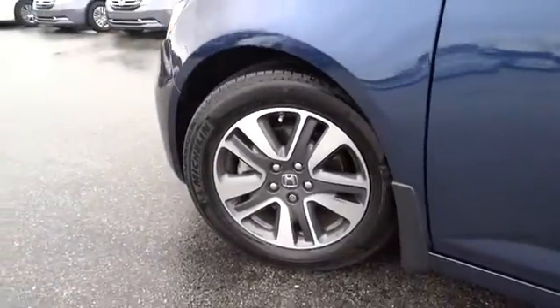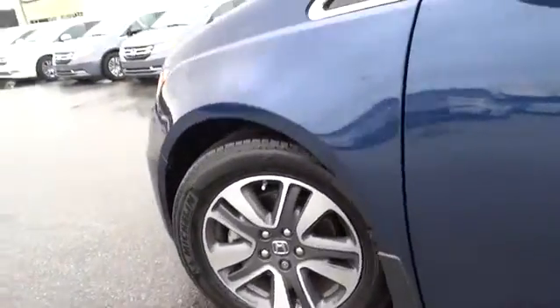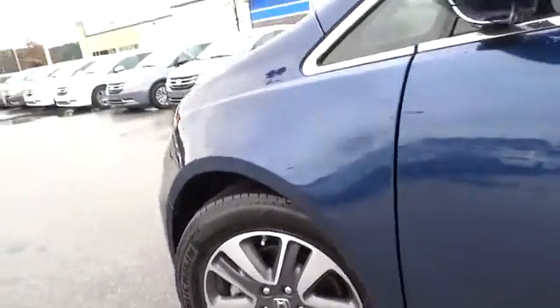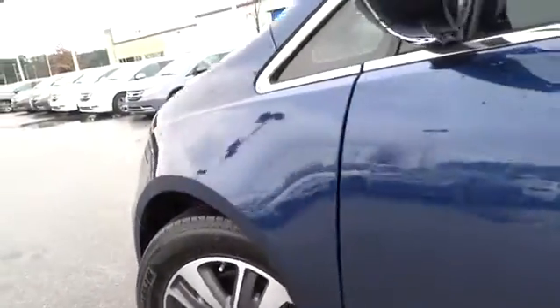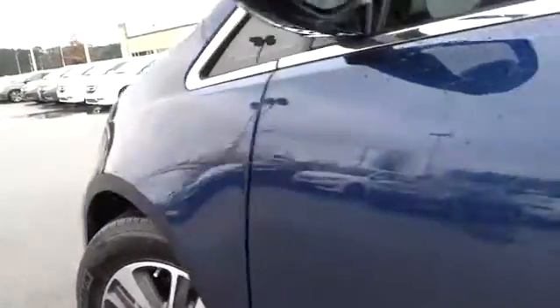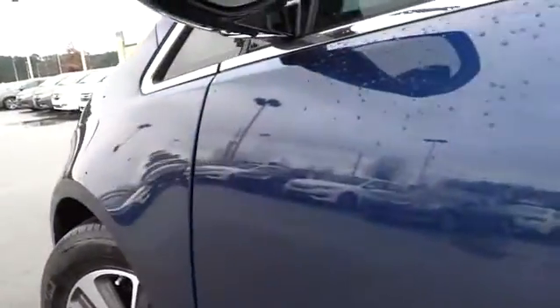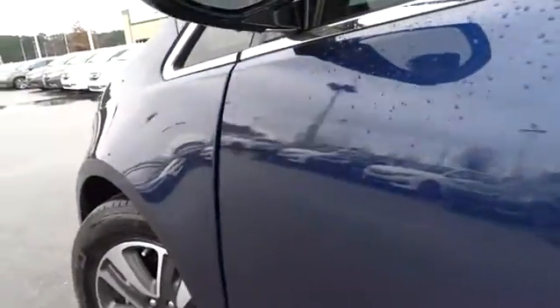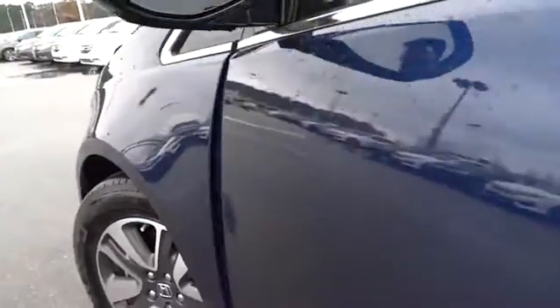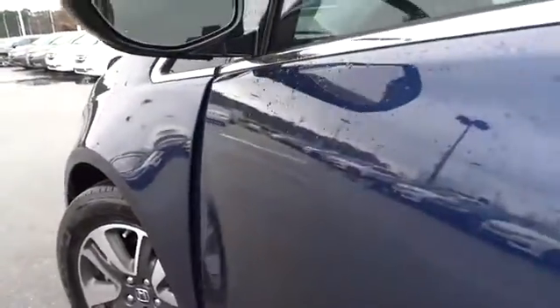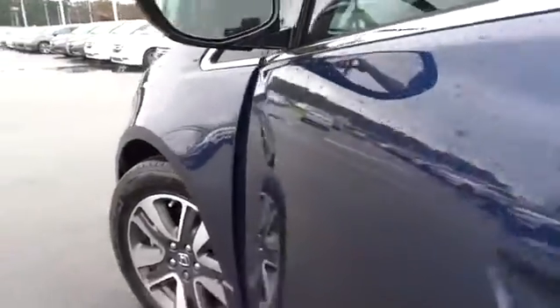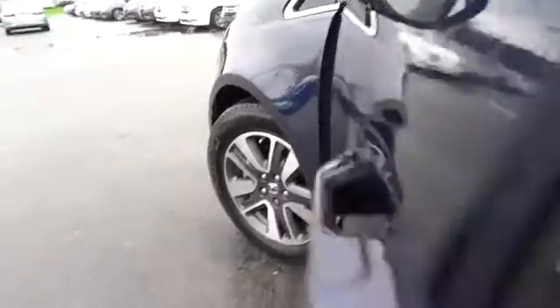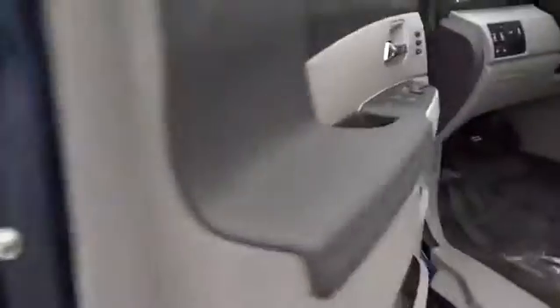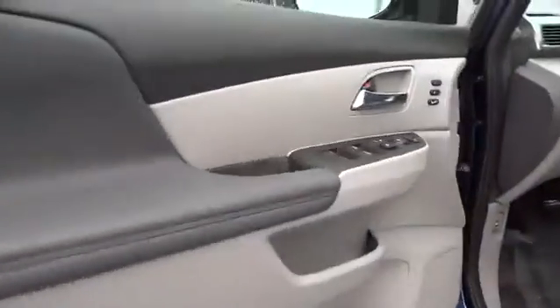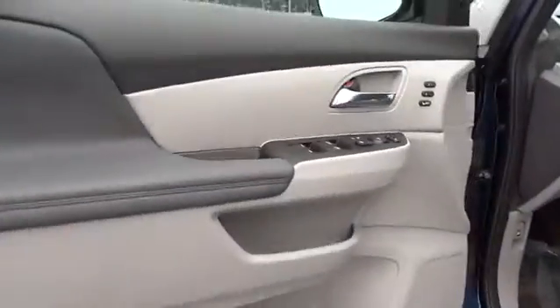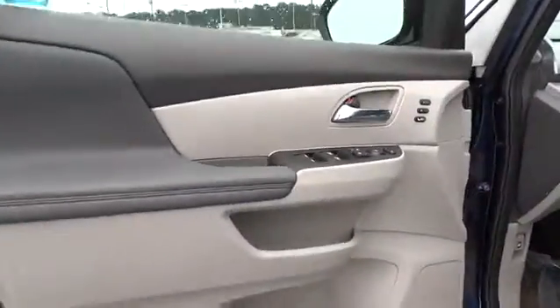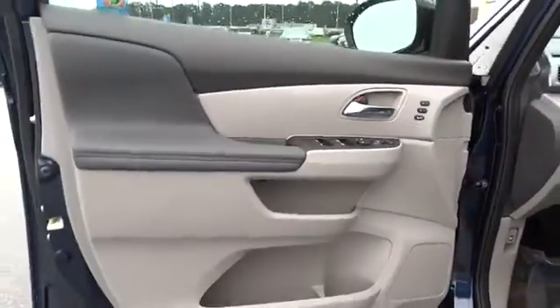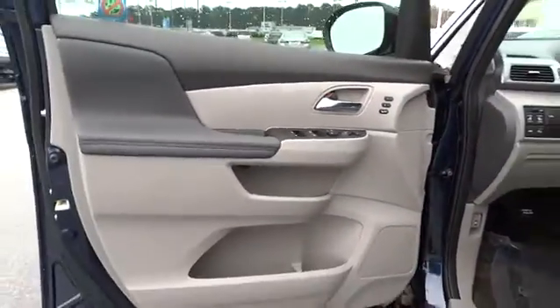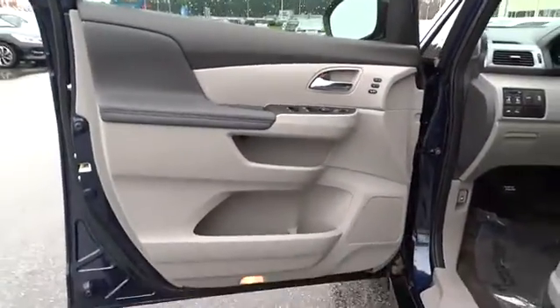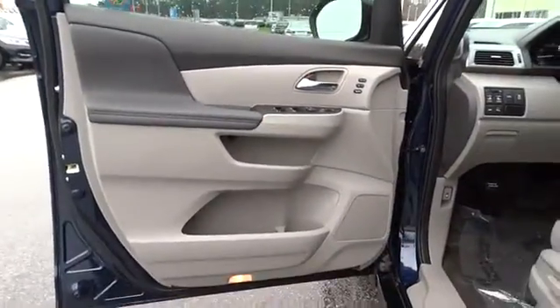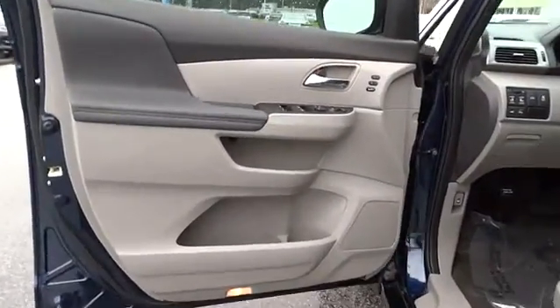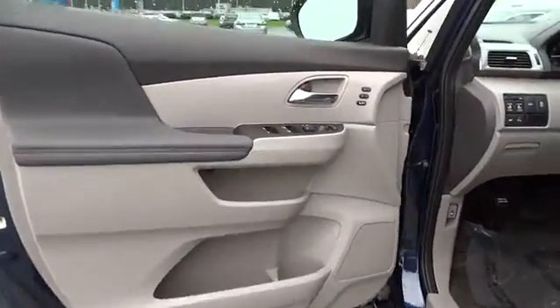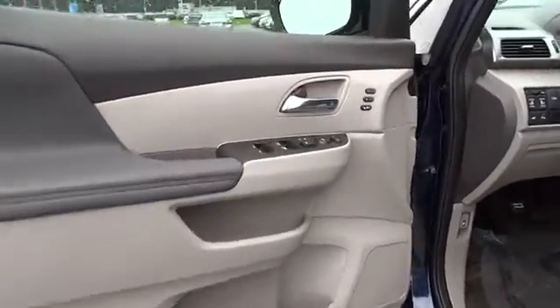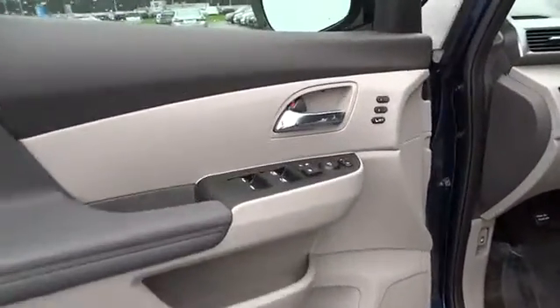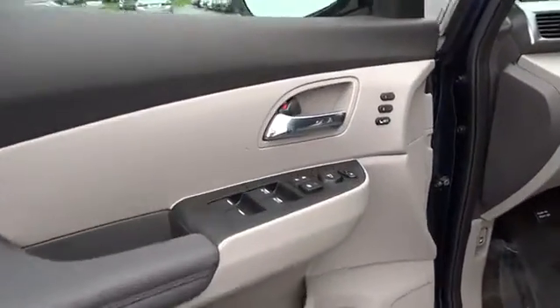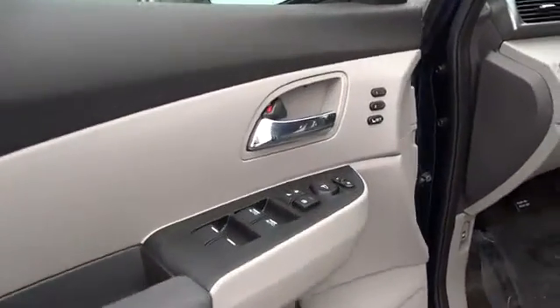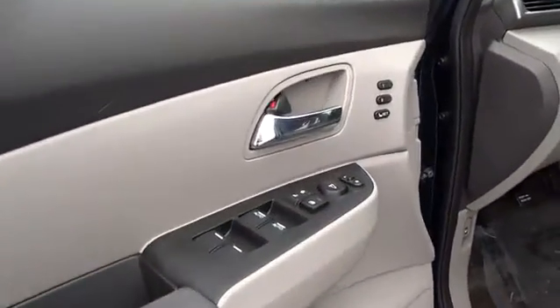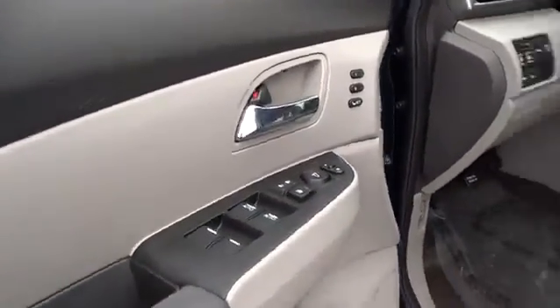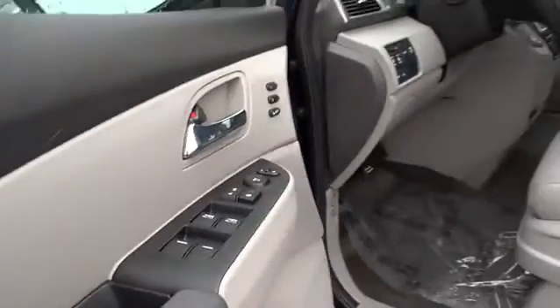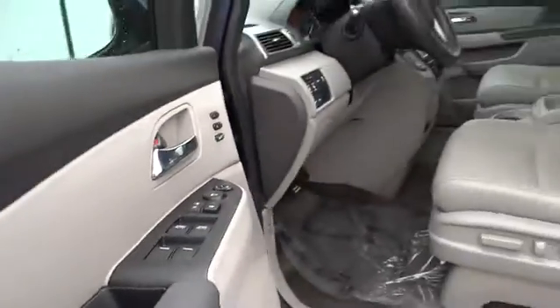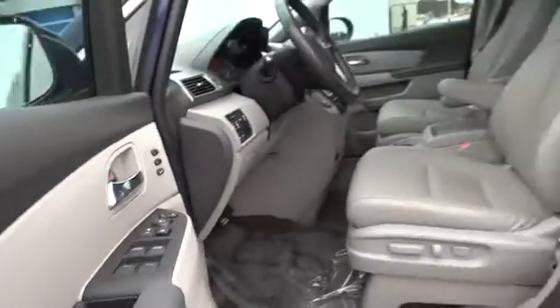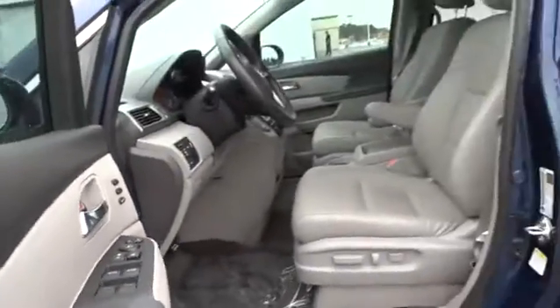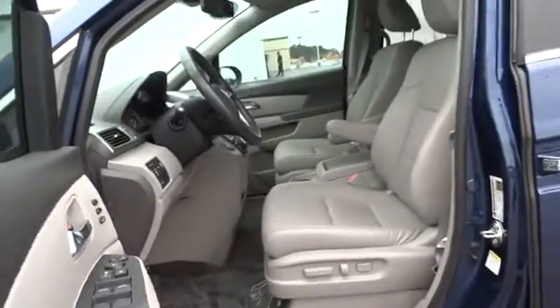Aluminum wheels, front floor mats, keyless start, four-wheel disc brakes, cruise control, universal garage door opener, AM-FM stereo radio.